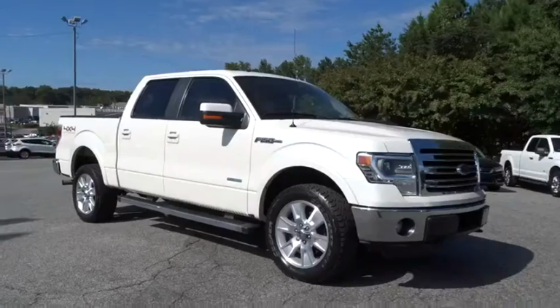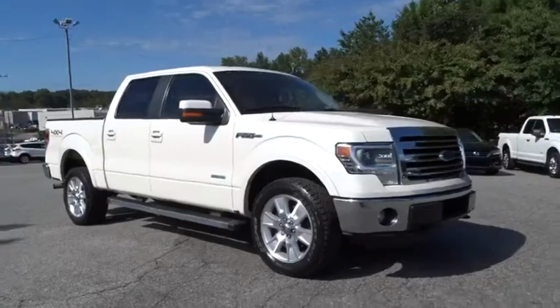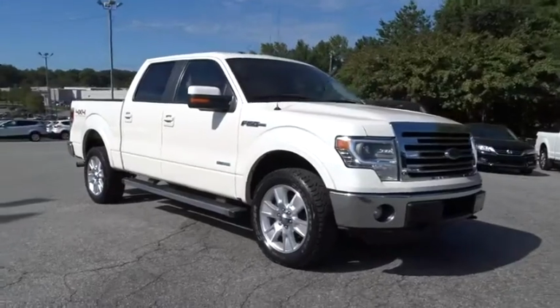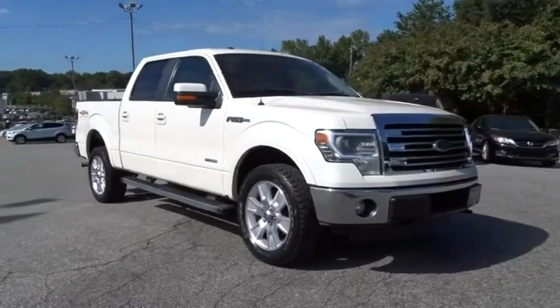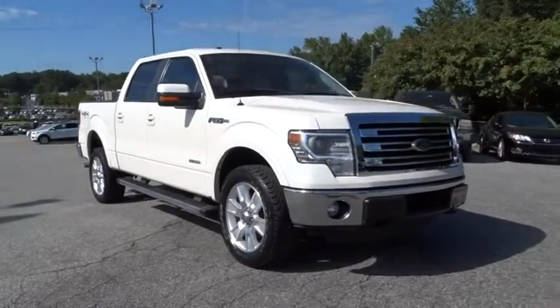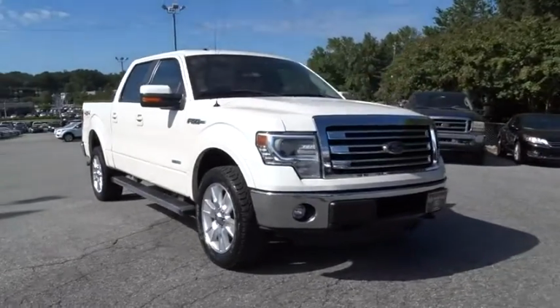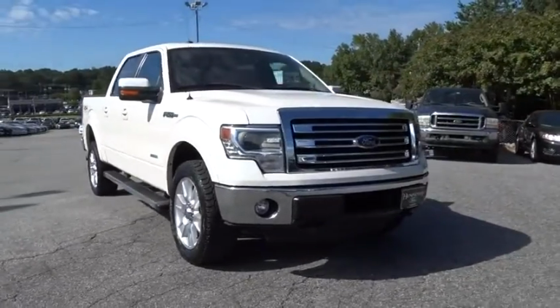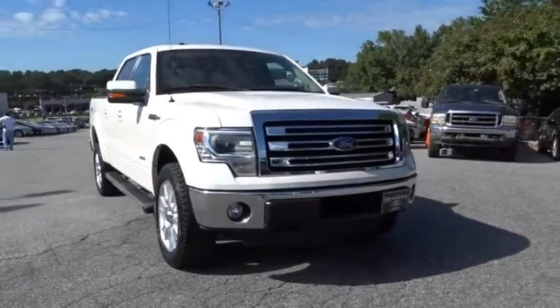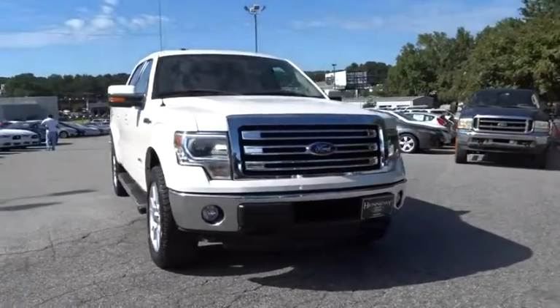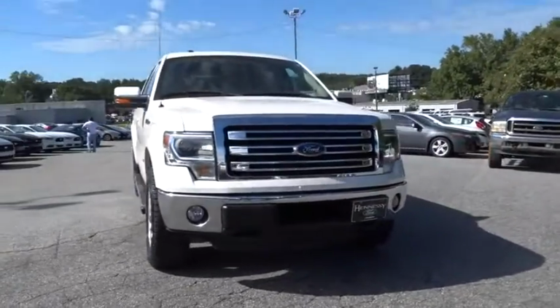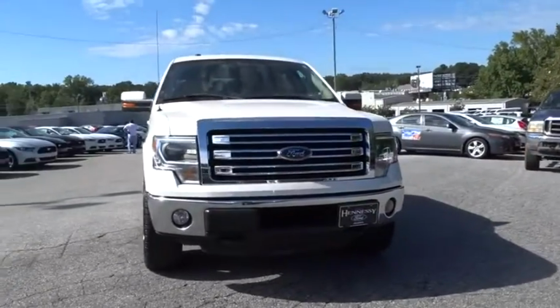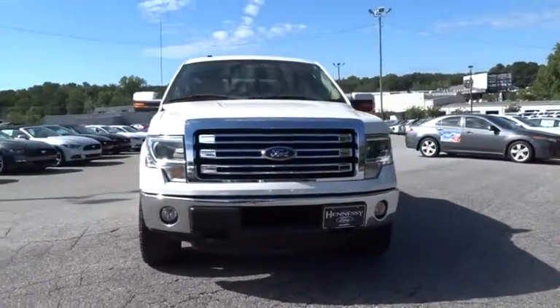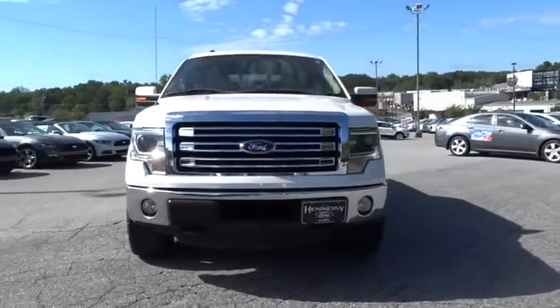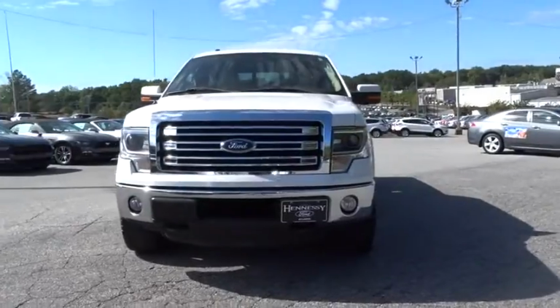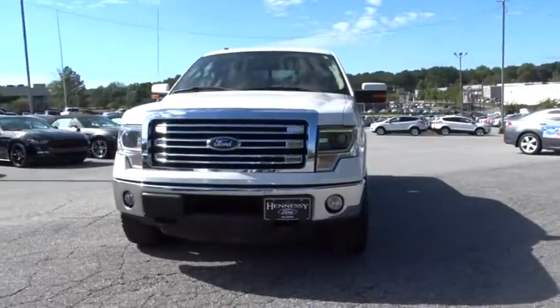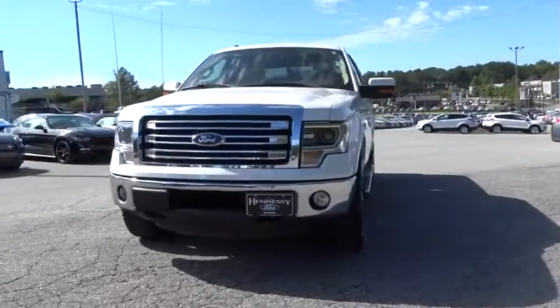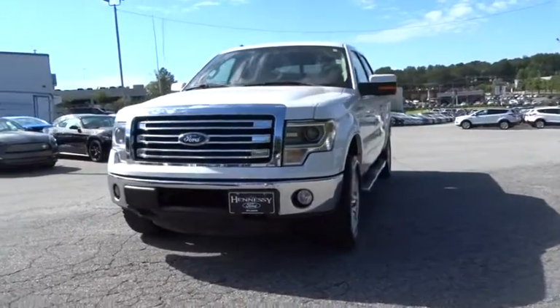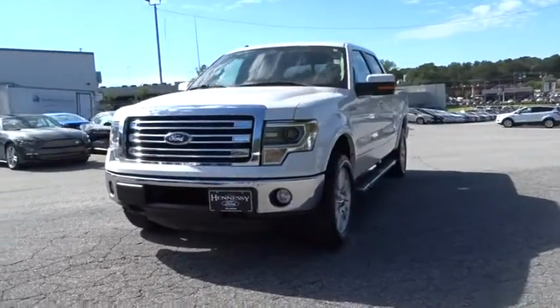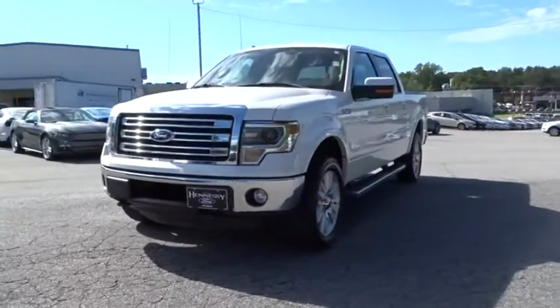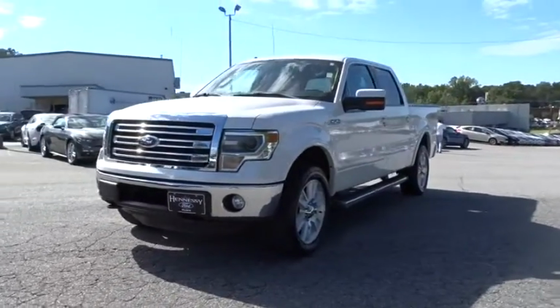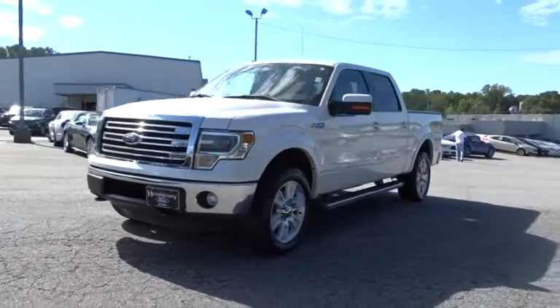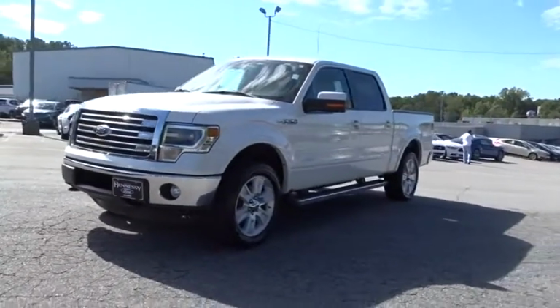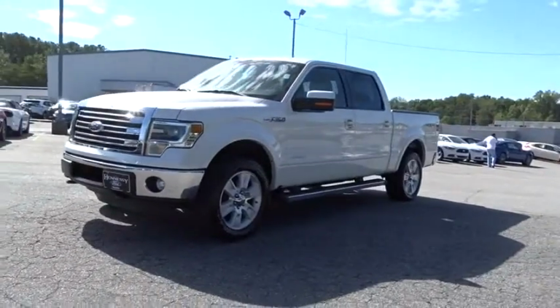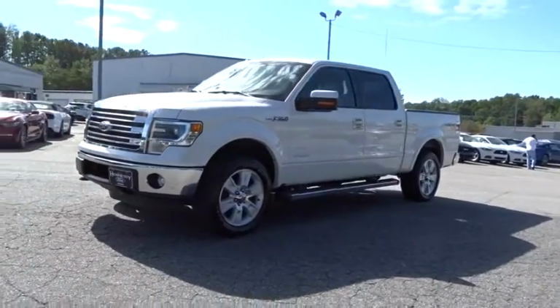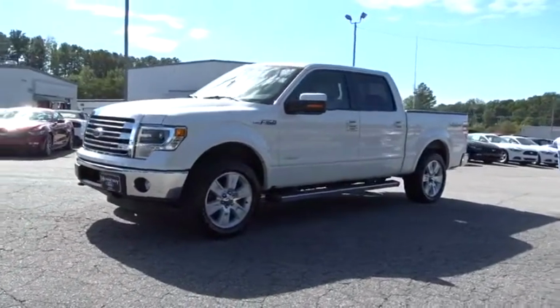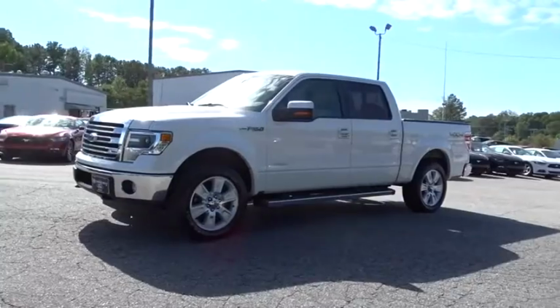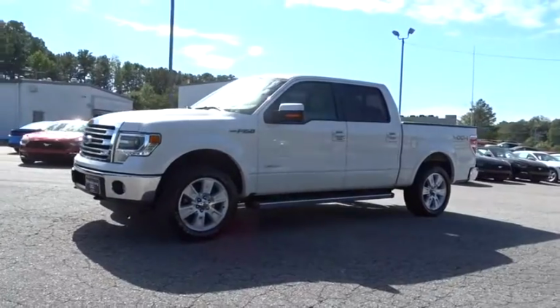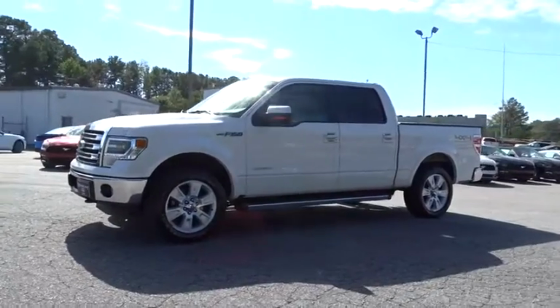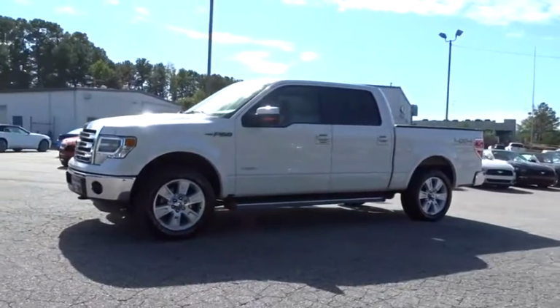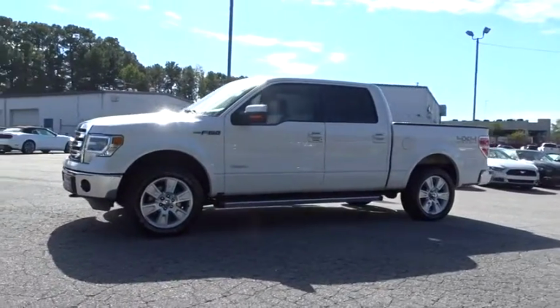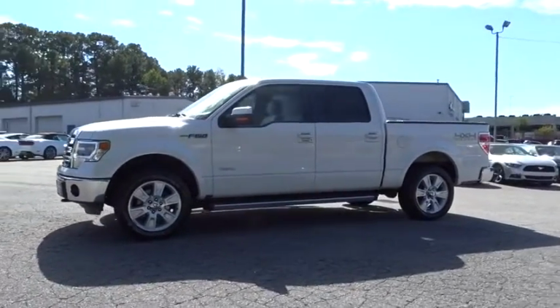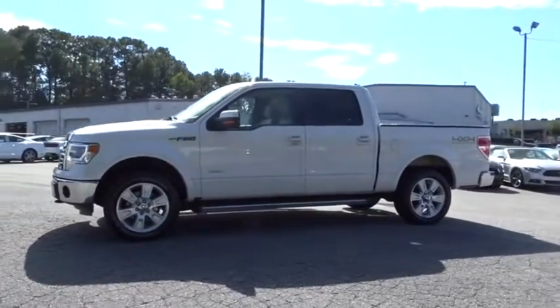The 2013 Ford F-150. A Ford F-150 knows how to handle any situation. It's built to follow orders. No whining. This vehicle has less than 80,000 miles.